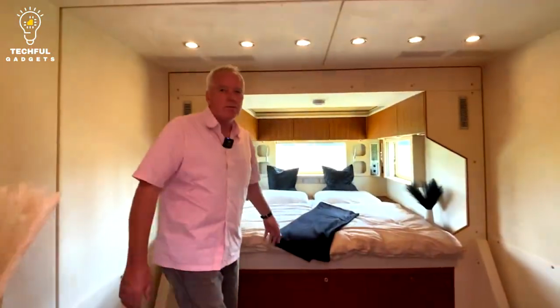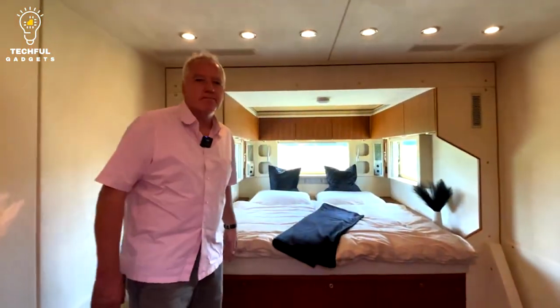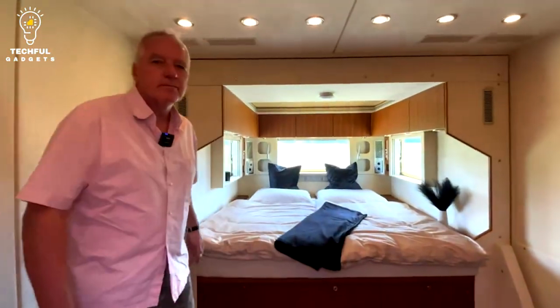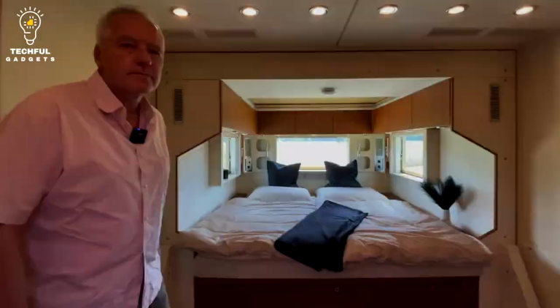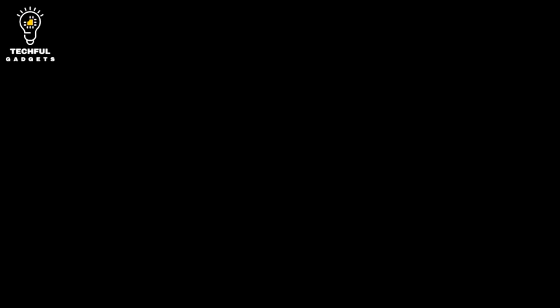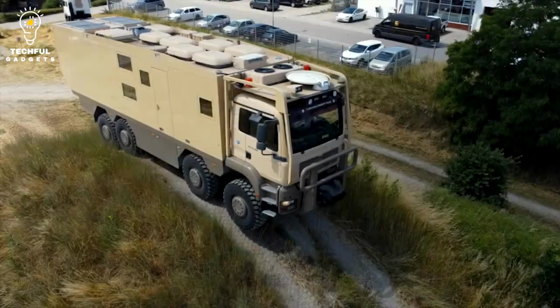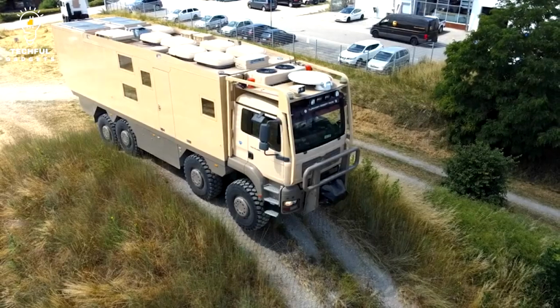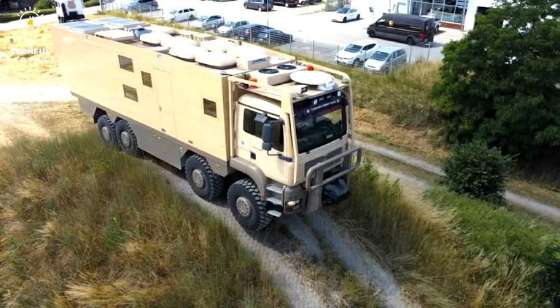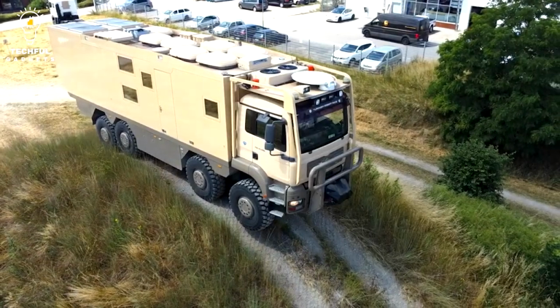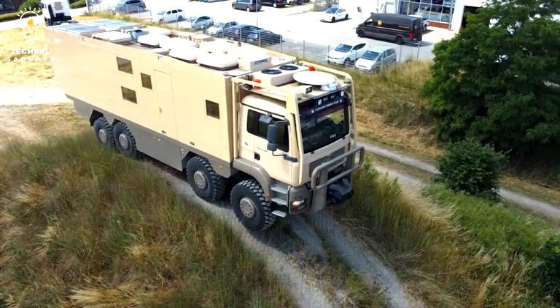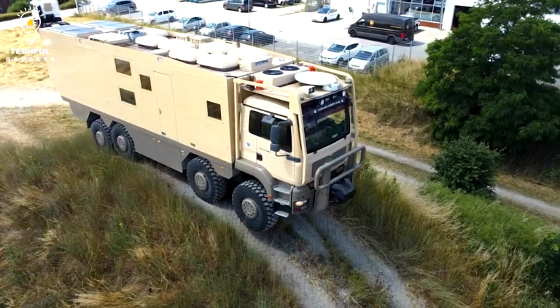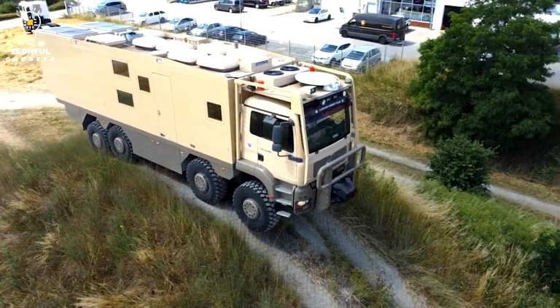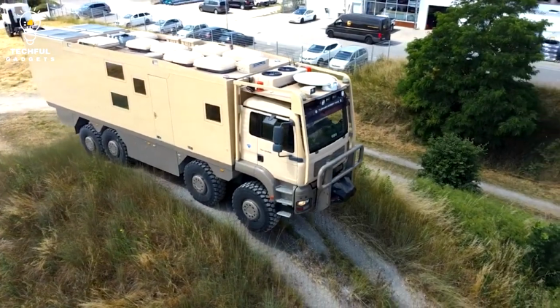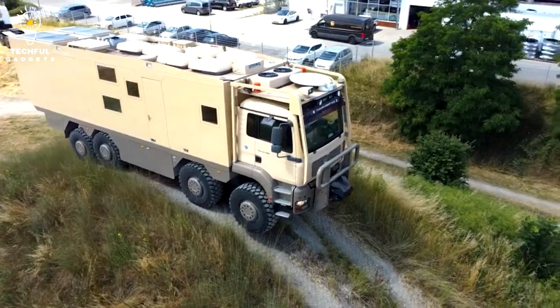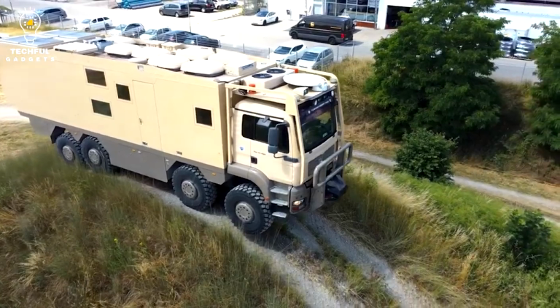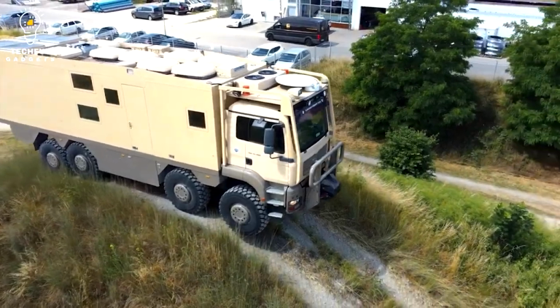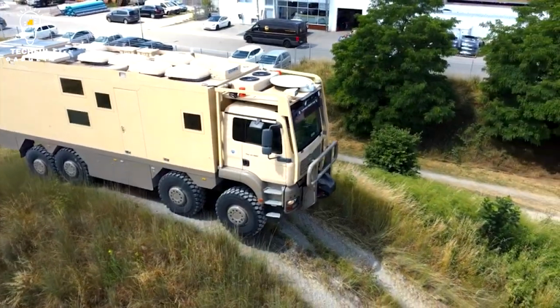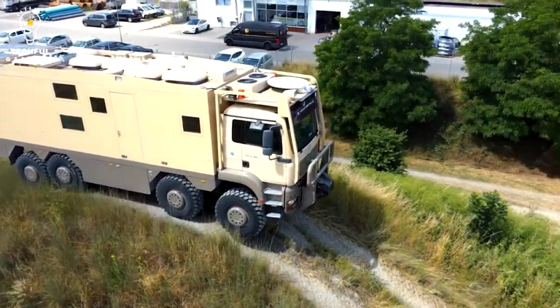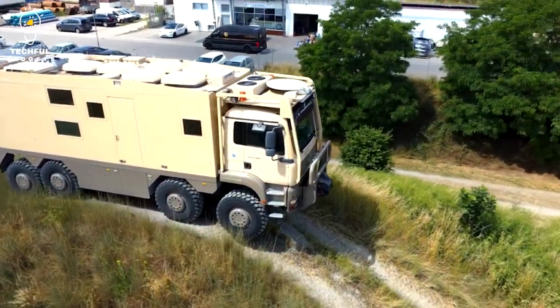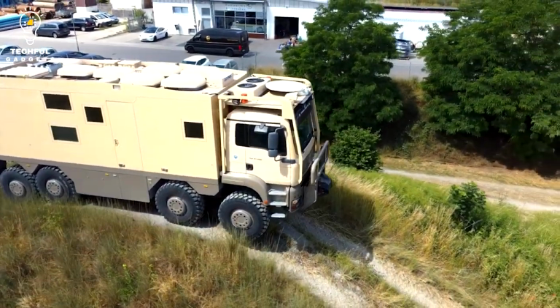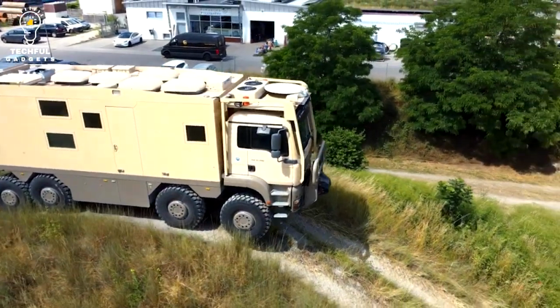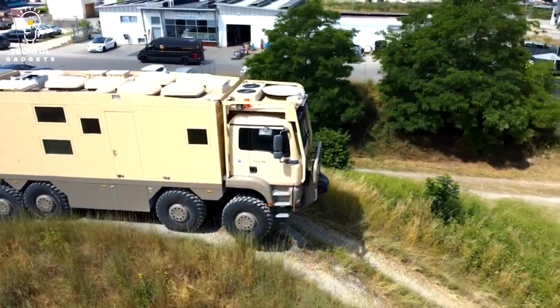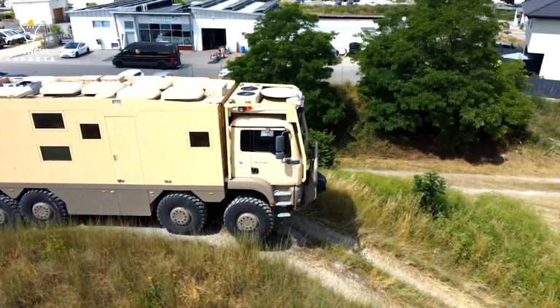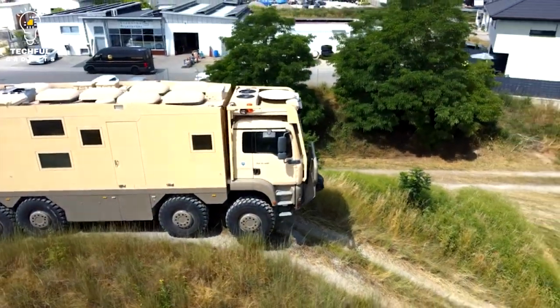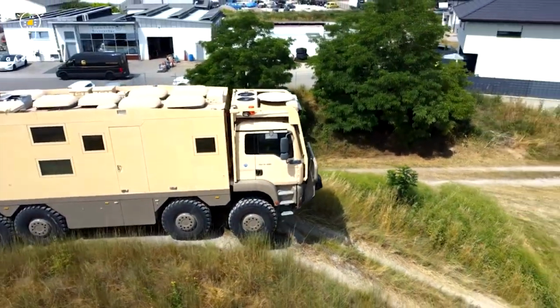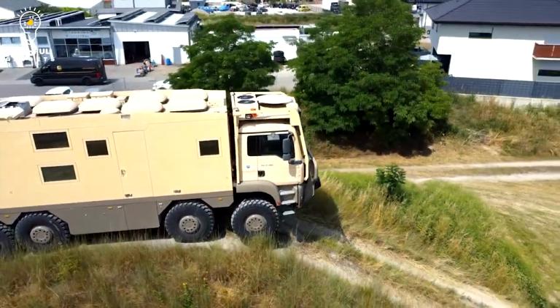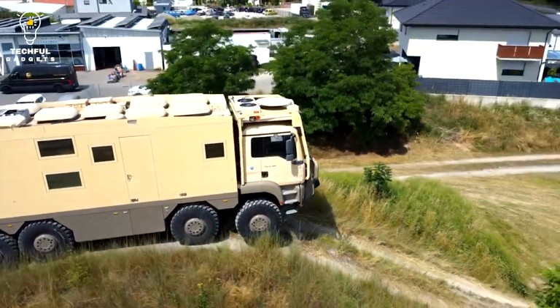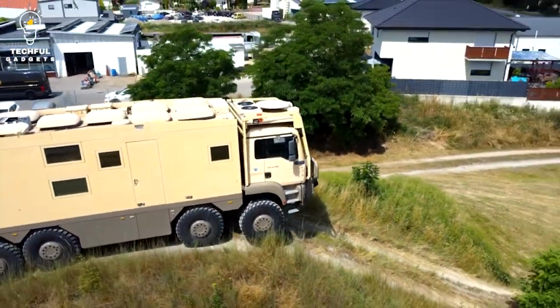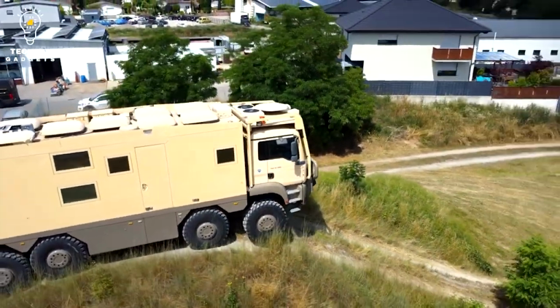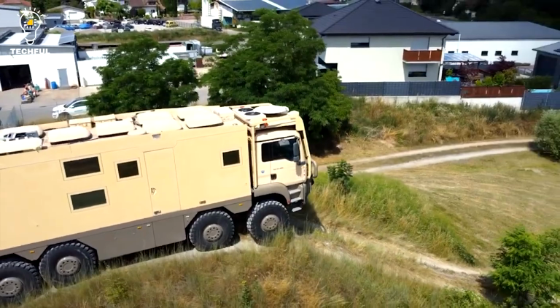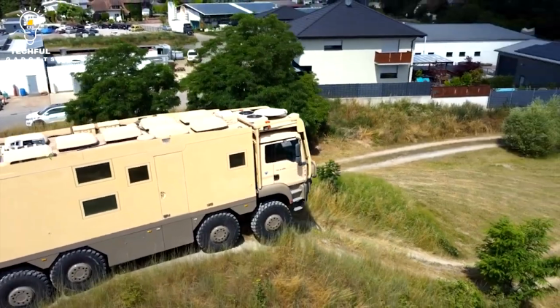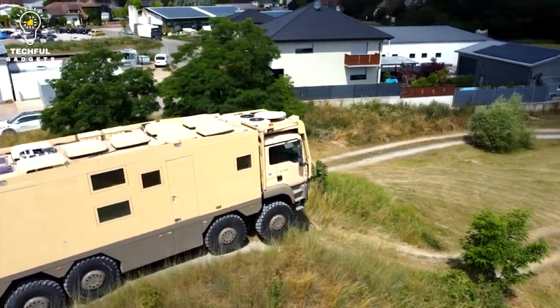If you're looking for technical information, don't miss the menu item Engineering, where we discuss the several factors that must be considered when organizing, developing, and creating an adventure vehicle.